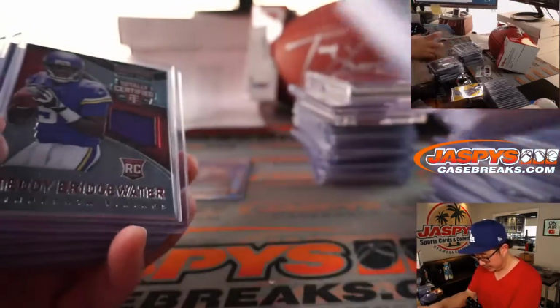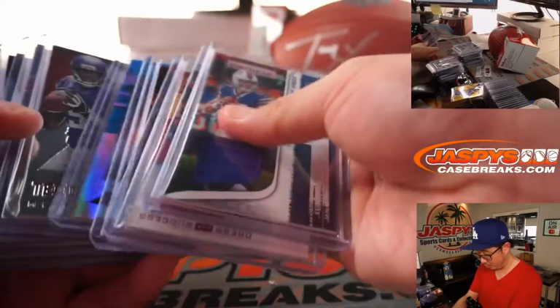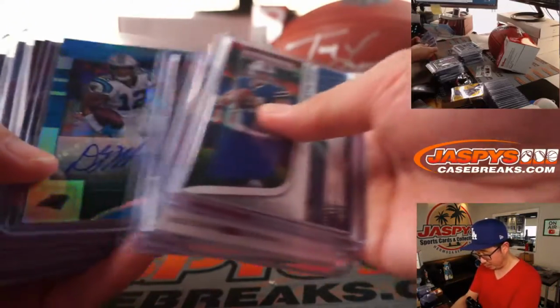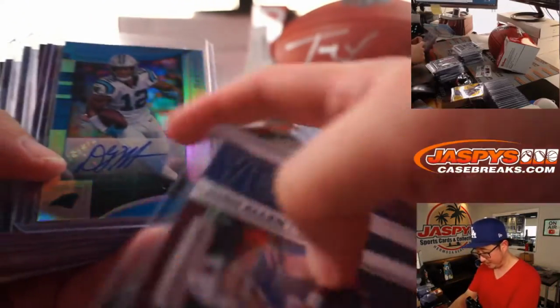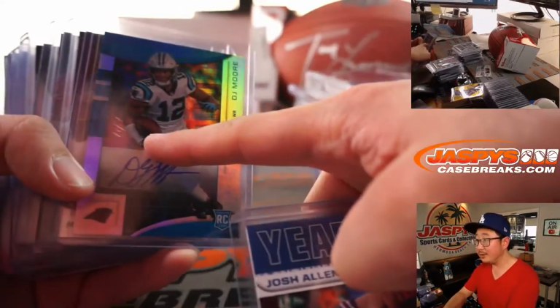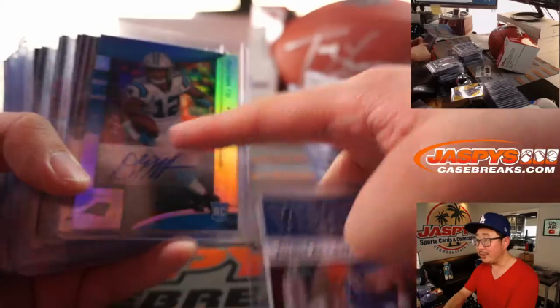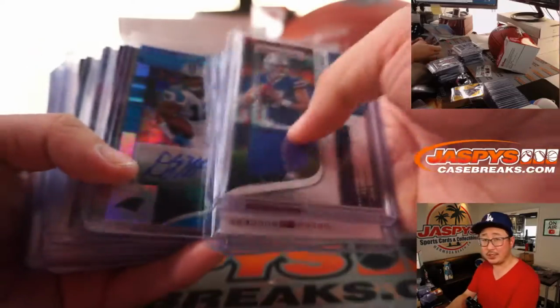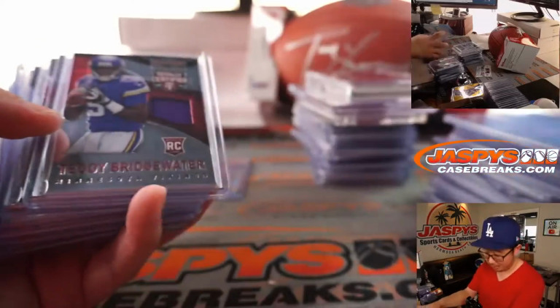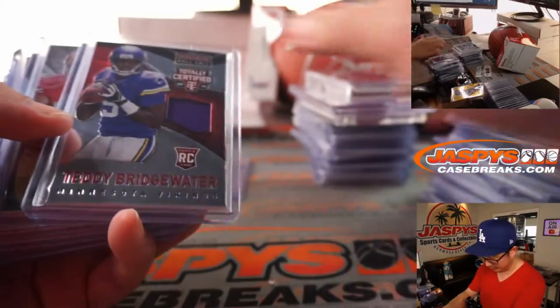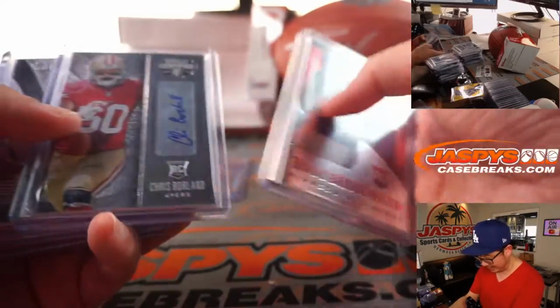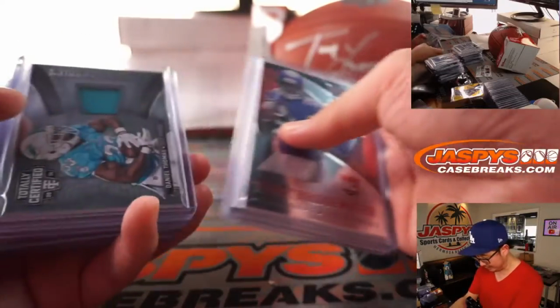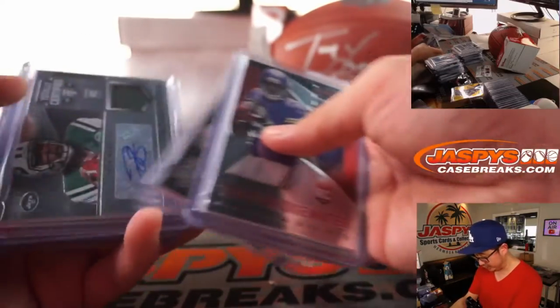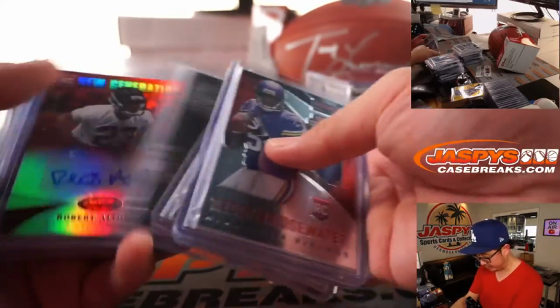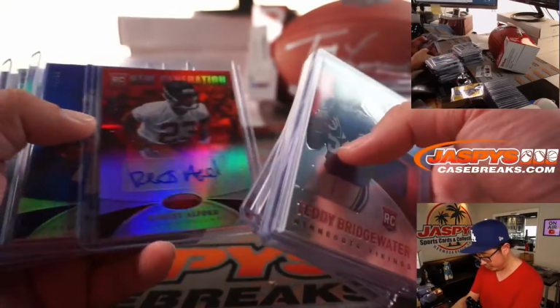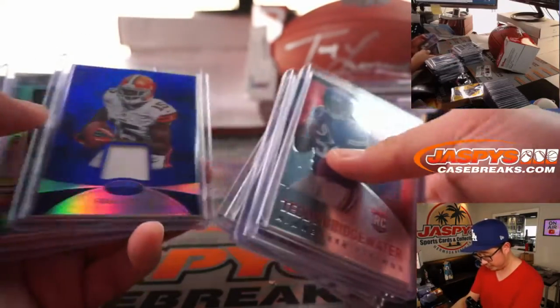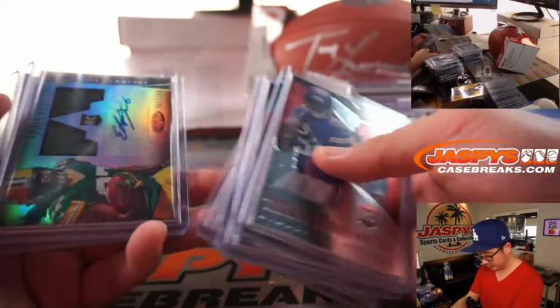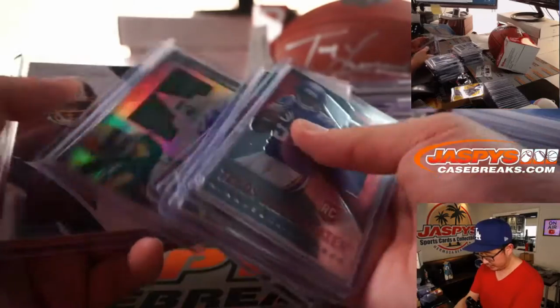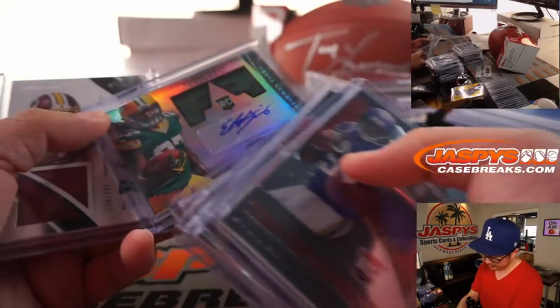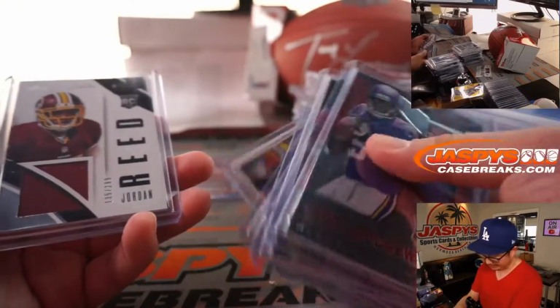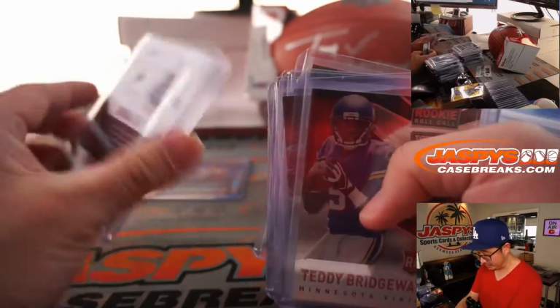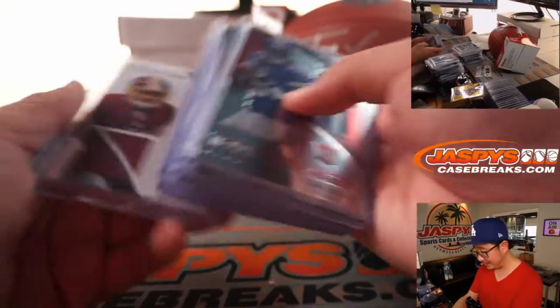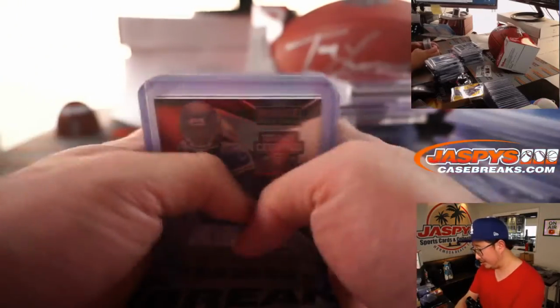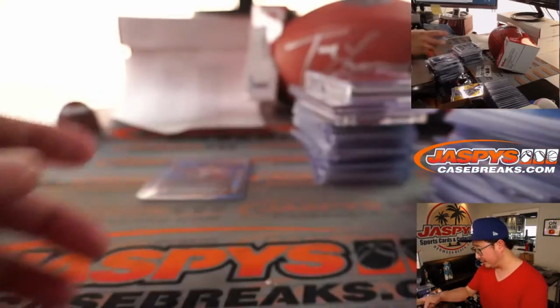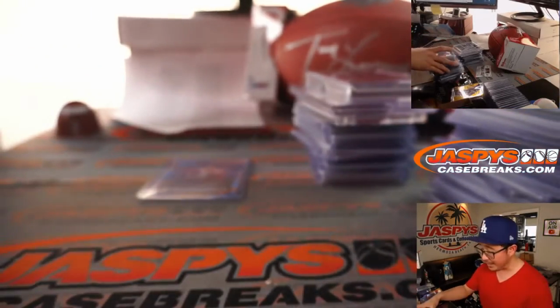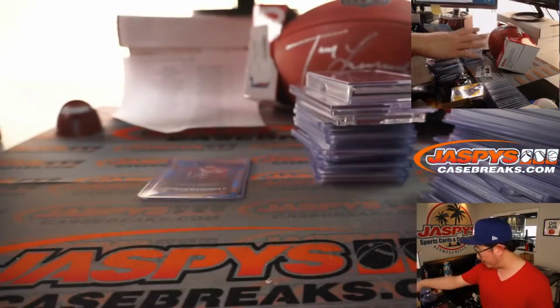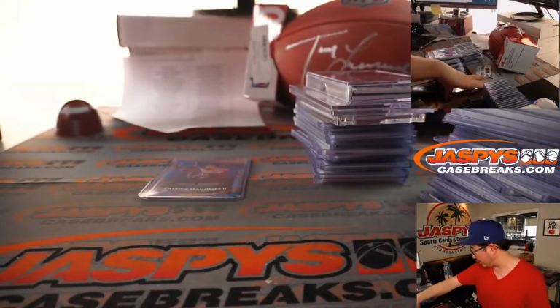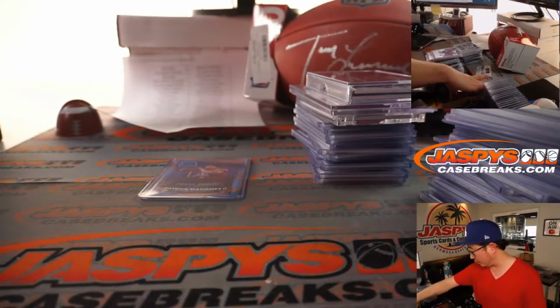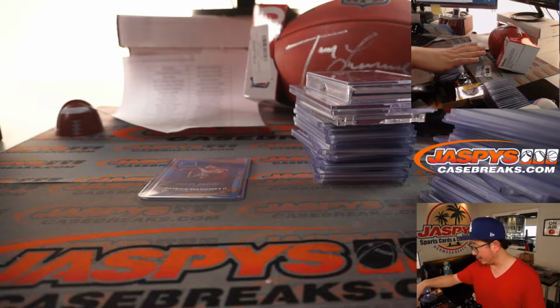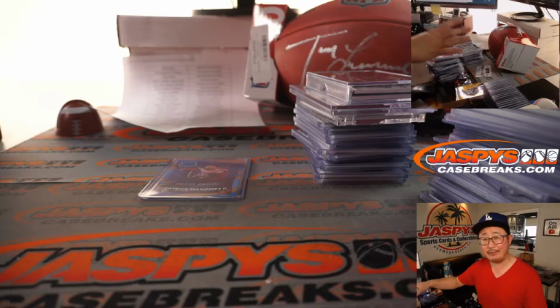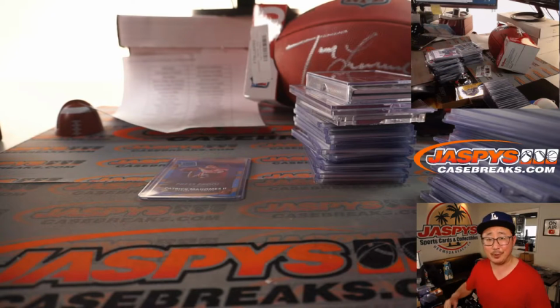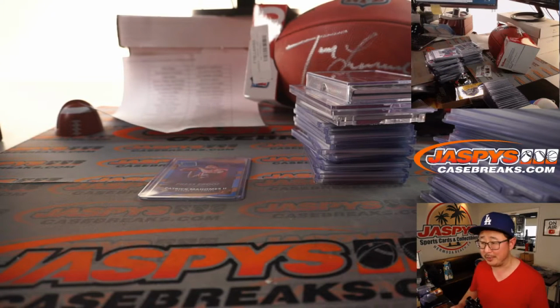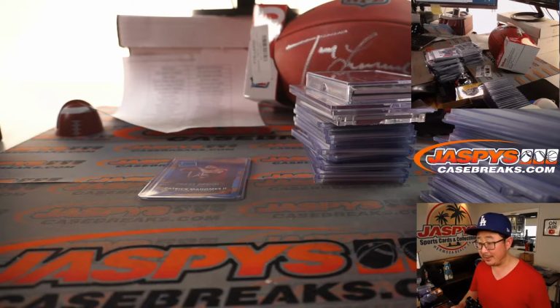DJ Moore — that was a one-of-one right there. Nice DJ Moore one-of-one for Carolina. That was a try-to-trade, couldn't-trade mojo. Eddie Lacy at the beginning. Very nice stuff, plus a ton of parallels that we're going to sleeve and top load for you. There you go.